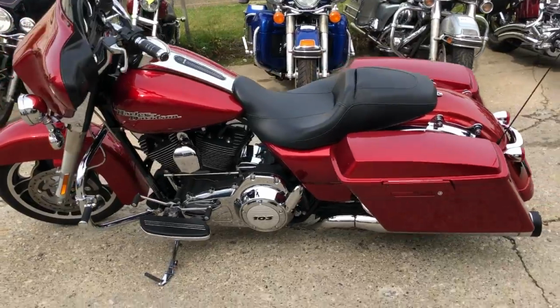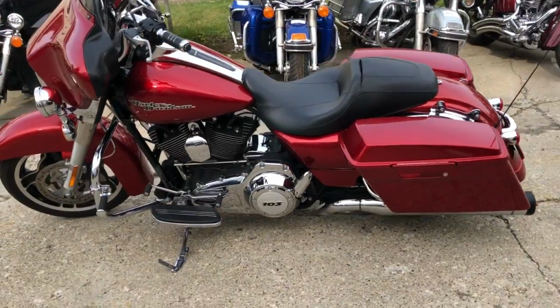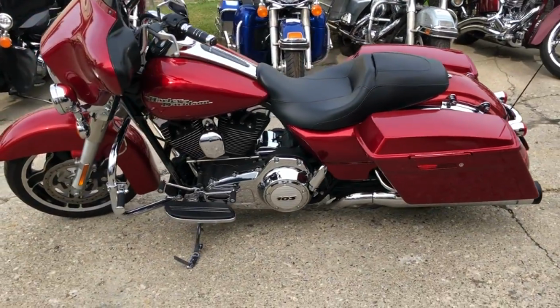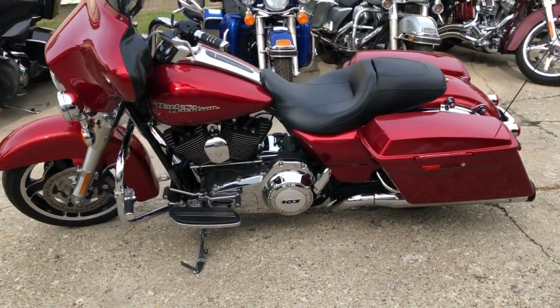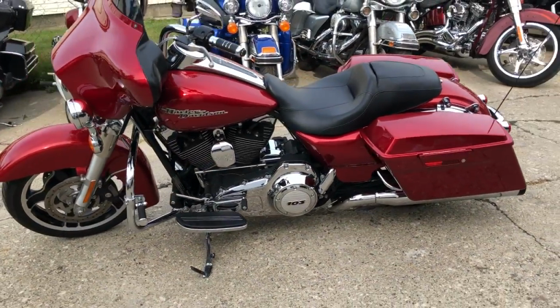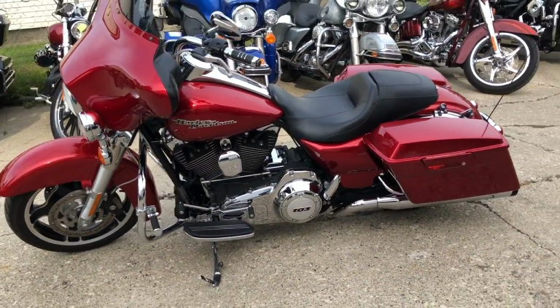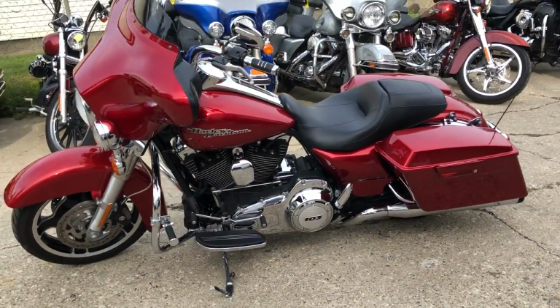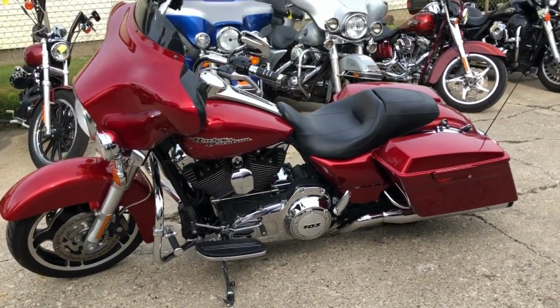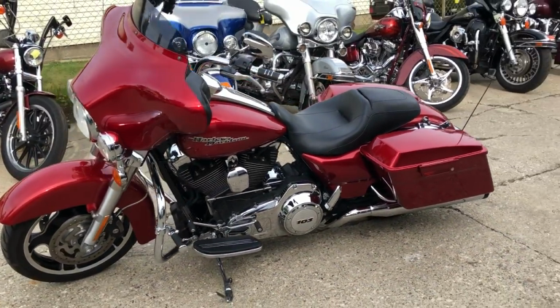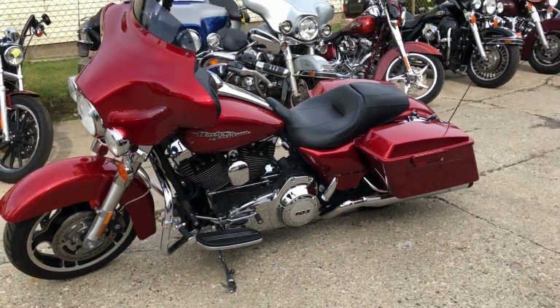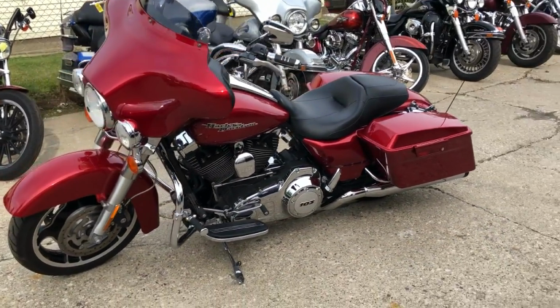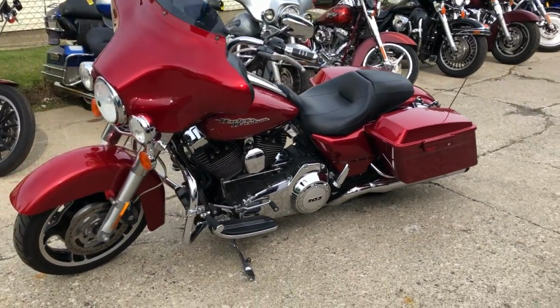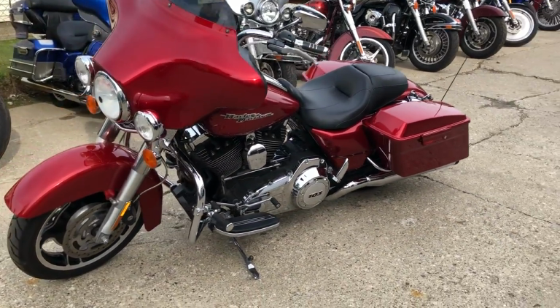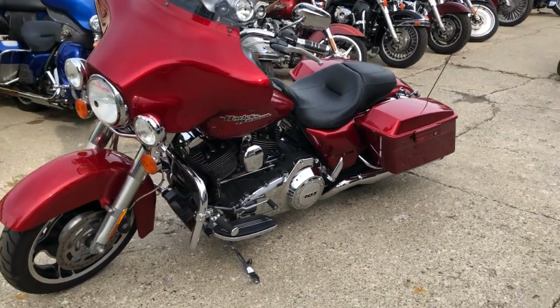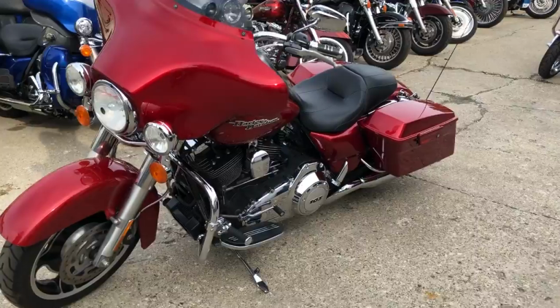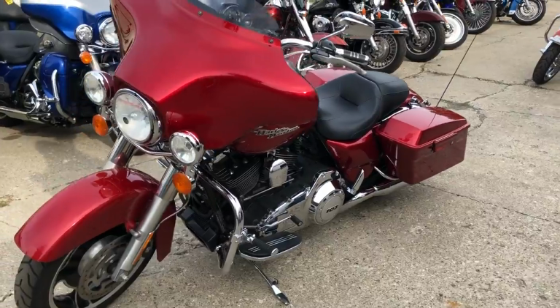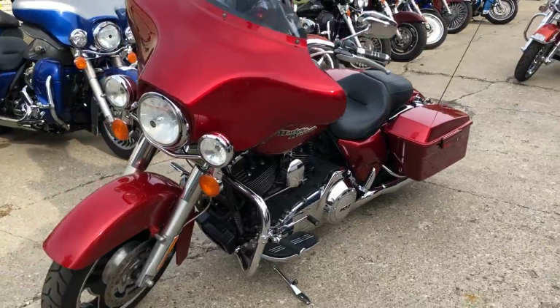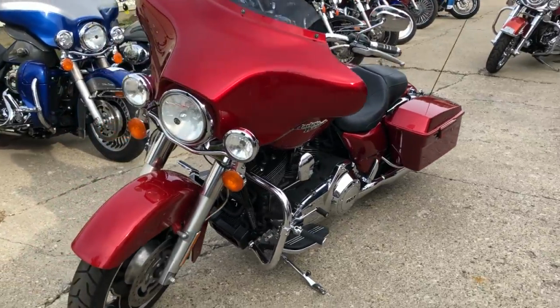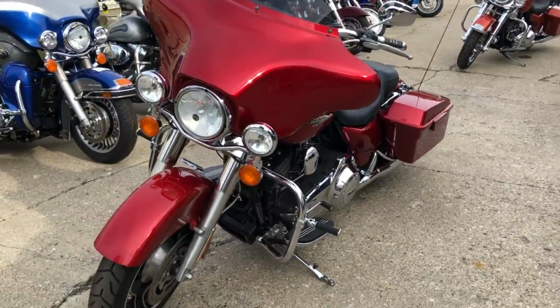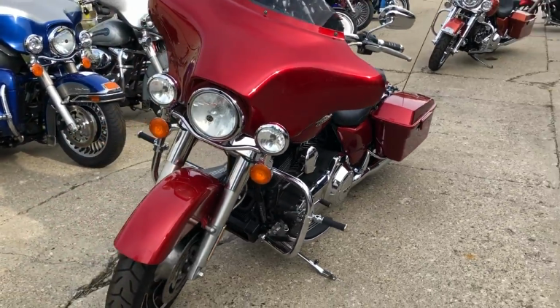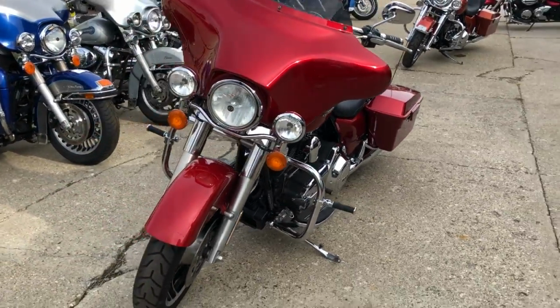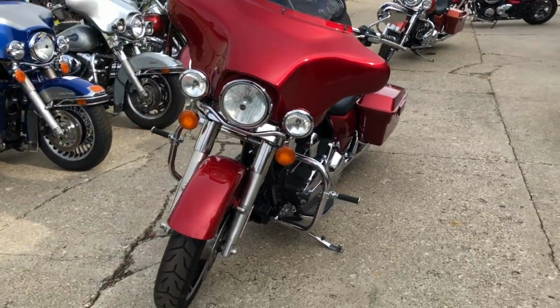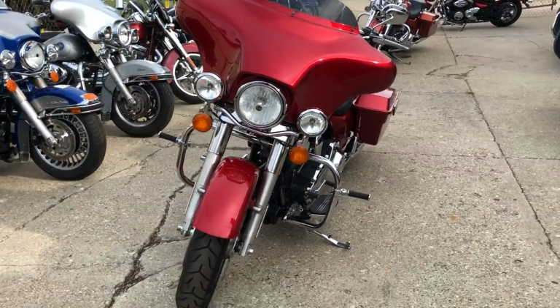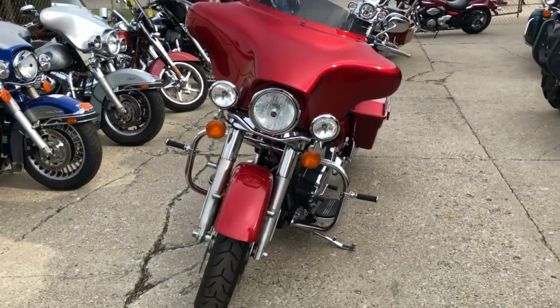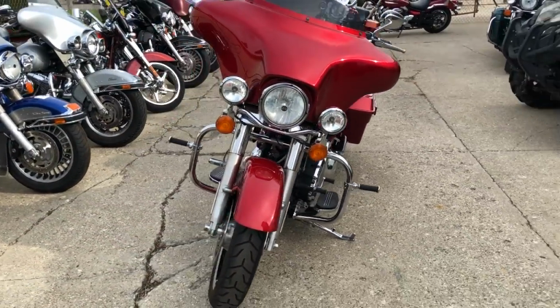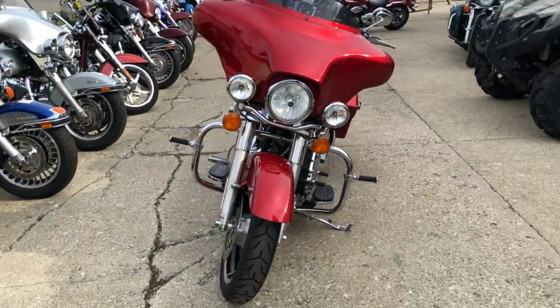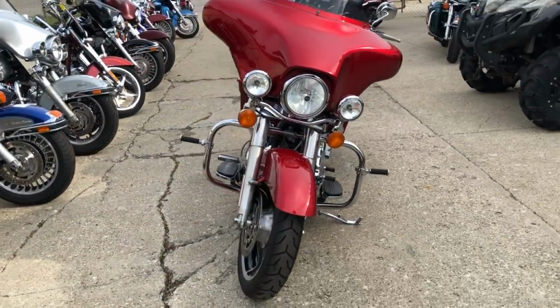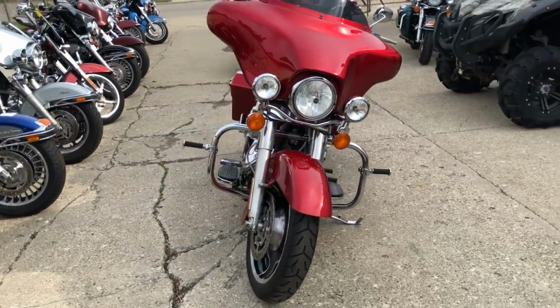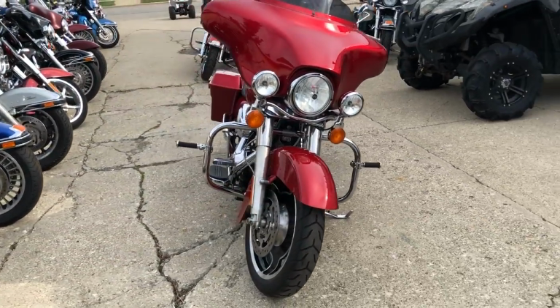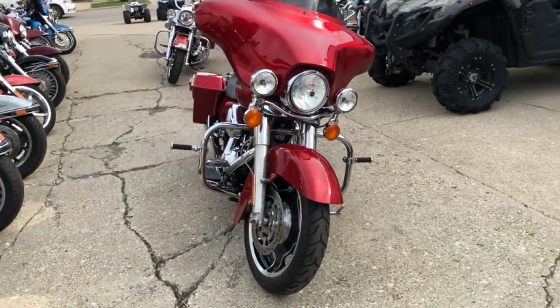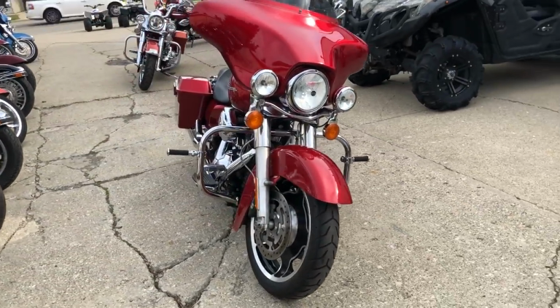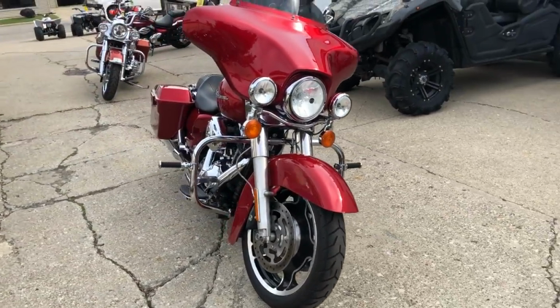Guaranteed financing — click on the little green button there at the website. Soft pull, no harm to your credit. Instant decisions. Or give us a call at 810-648-9500.